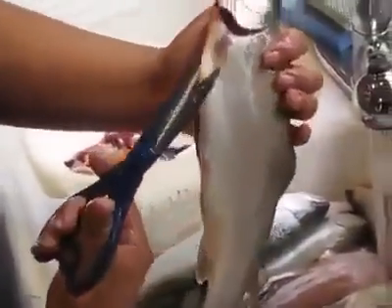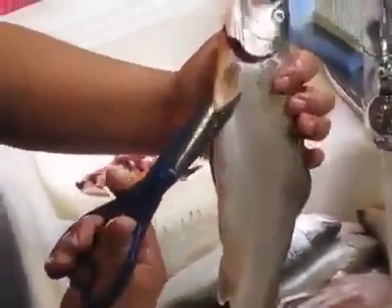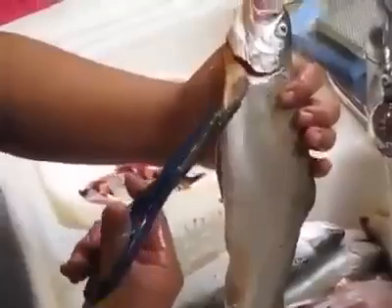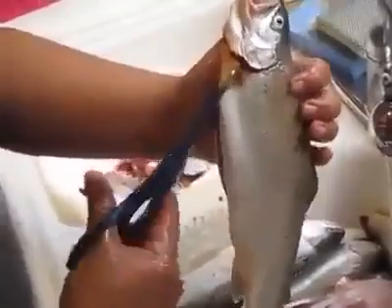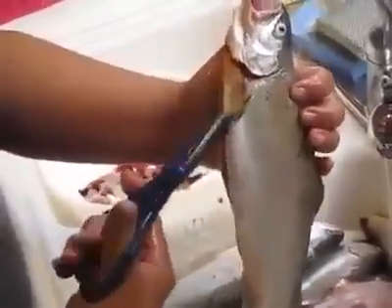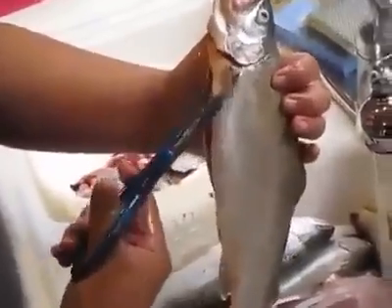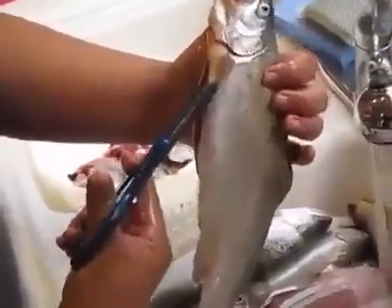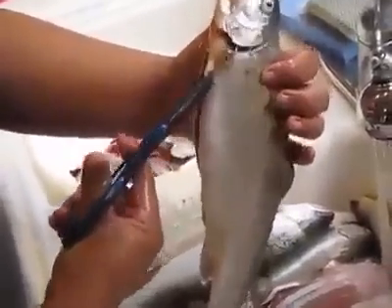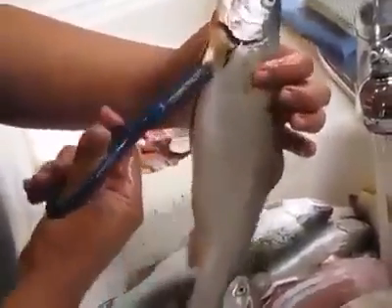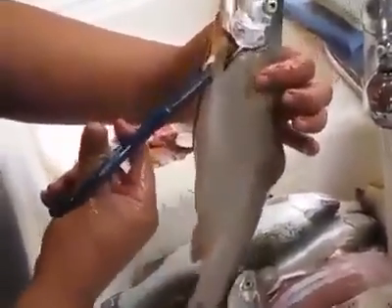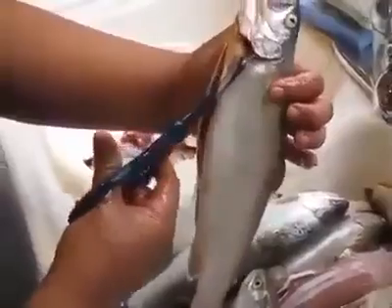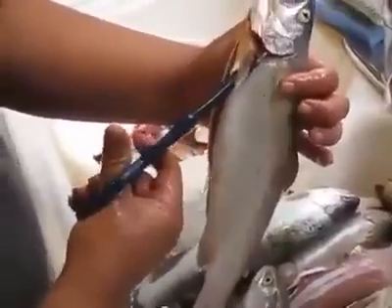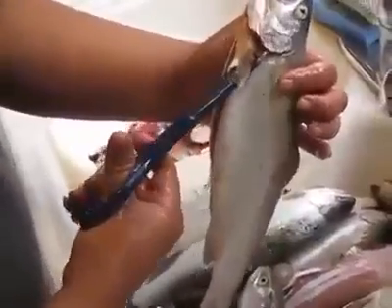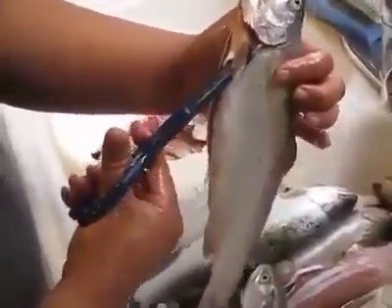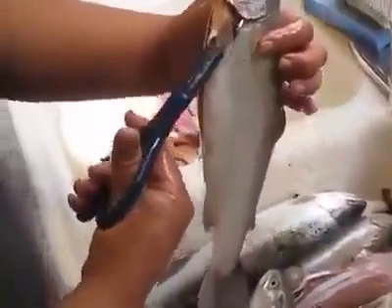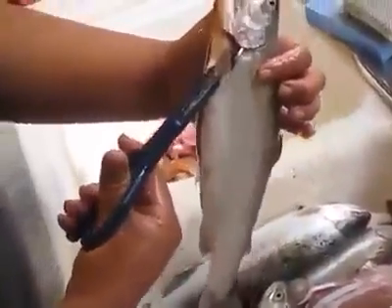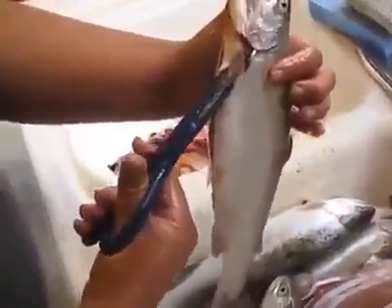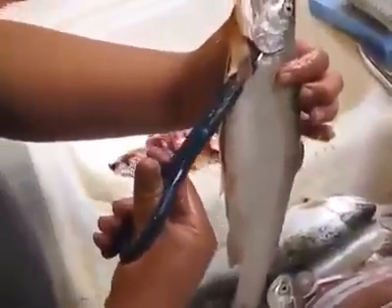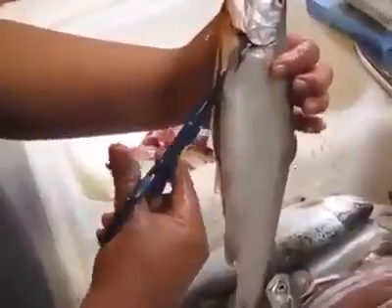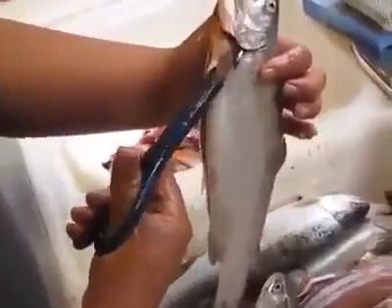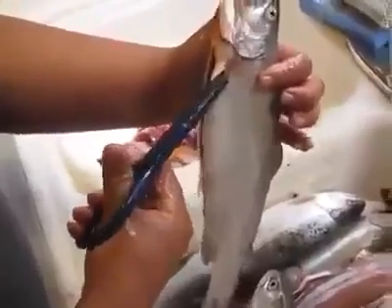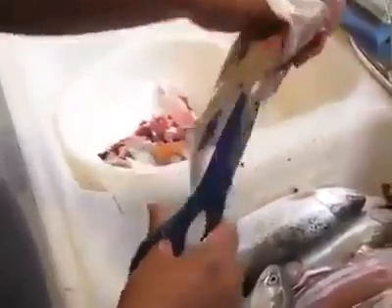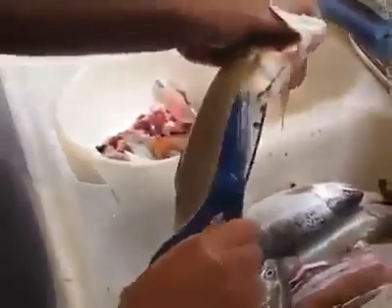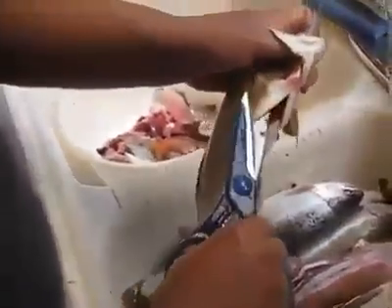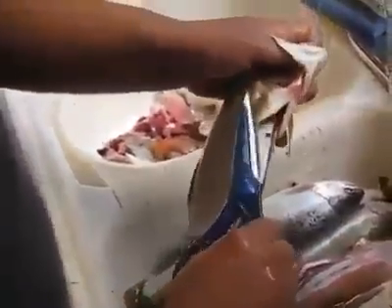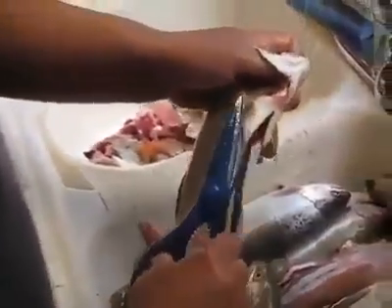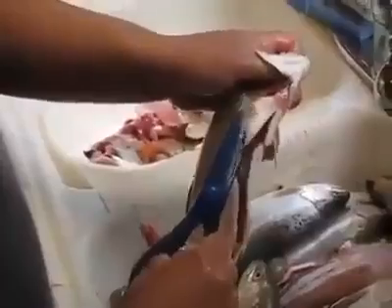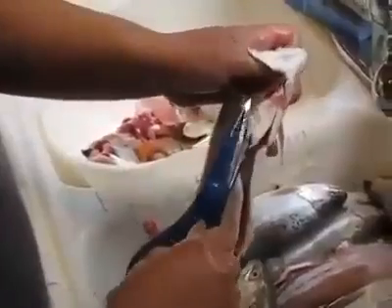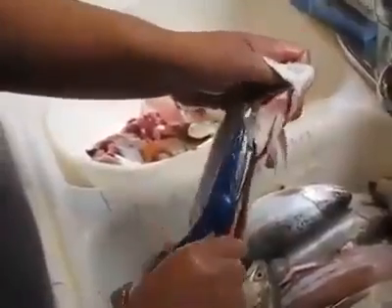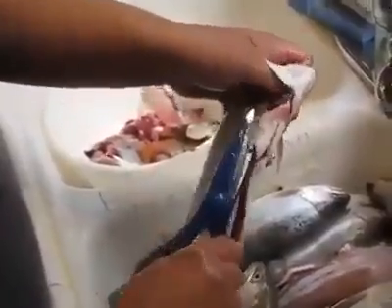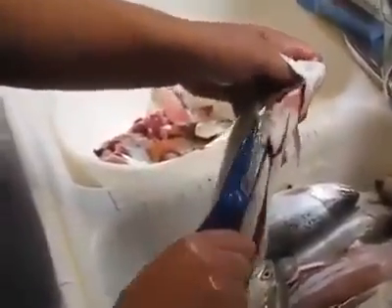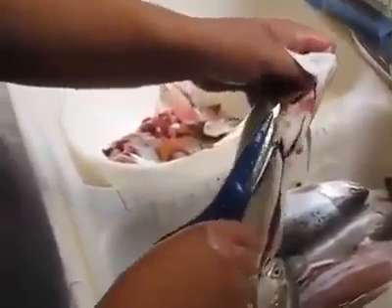What I'm going to do now is cut just behind the fin and right in front of the gills. You're going to hear the scissors snap — it's going to snap this hard bone in there. And the other side.